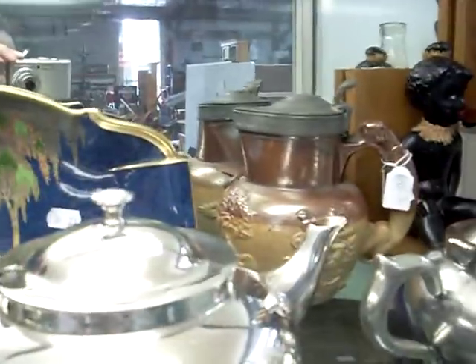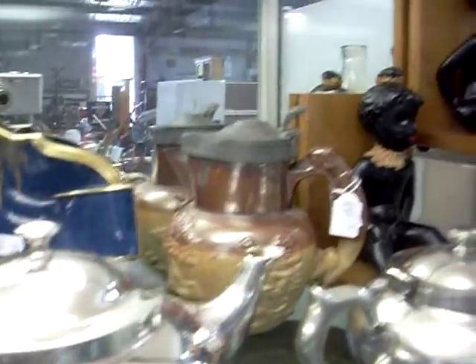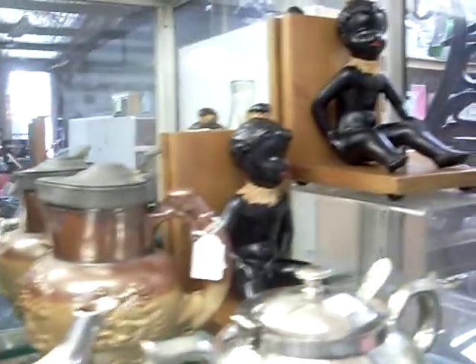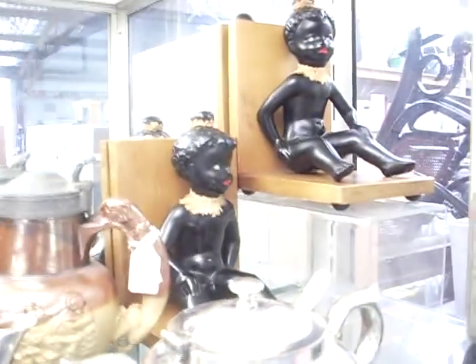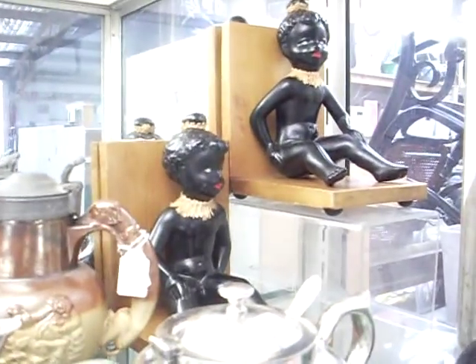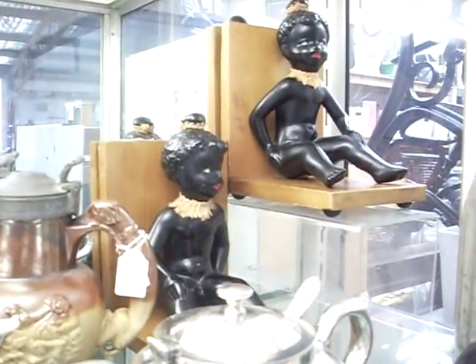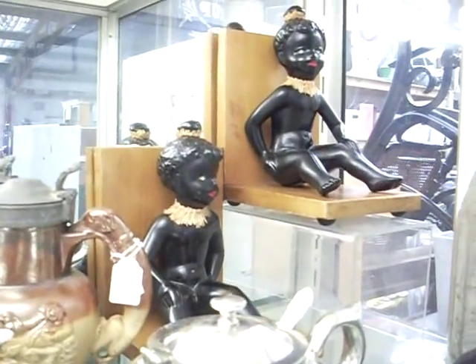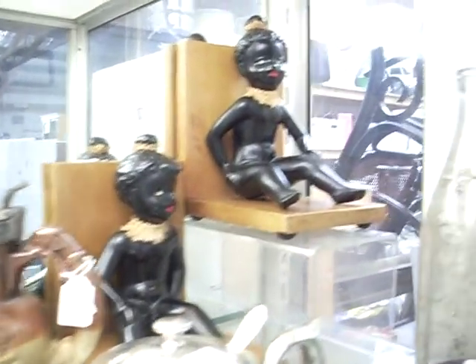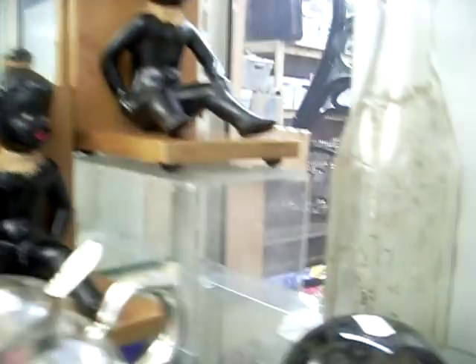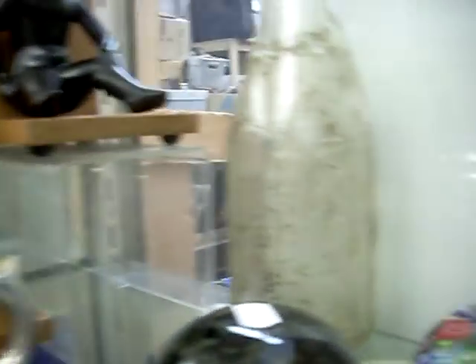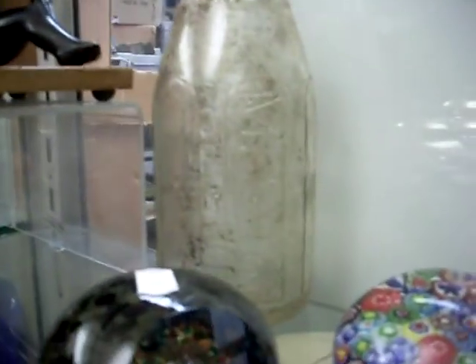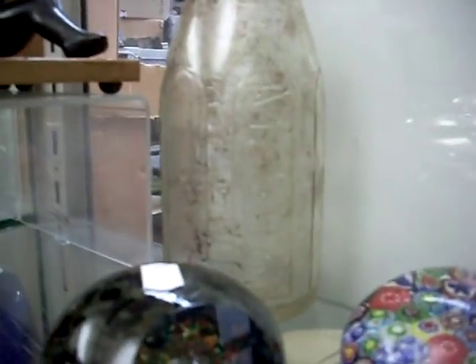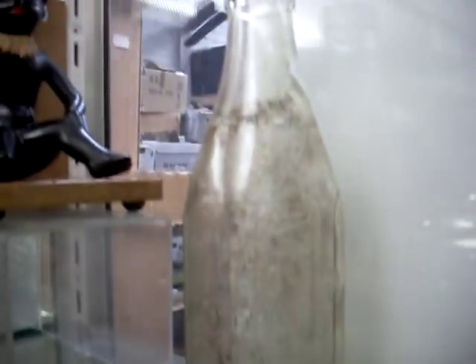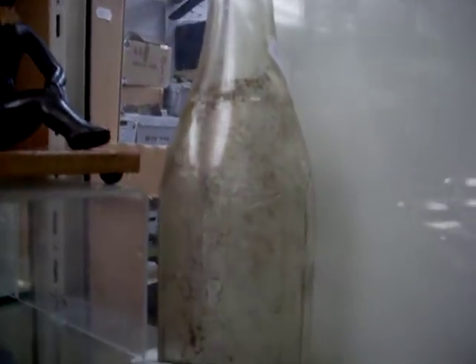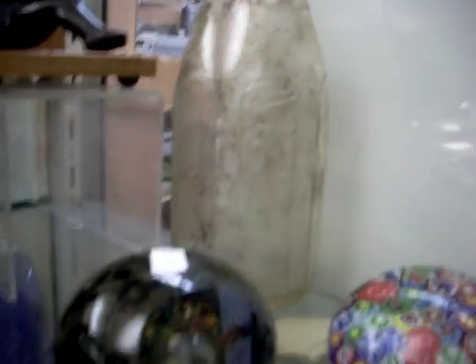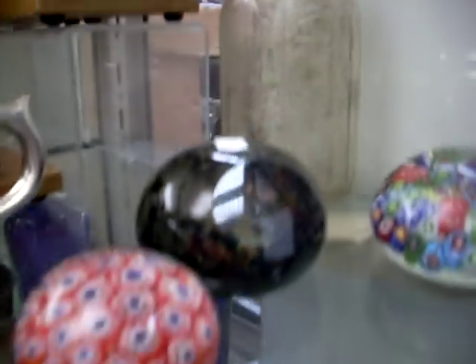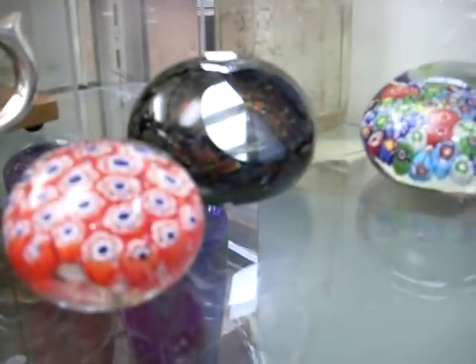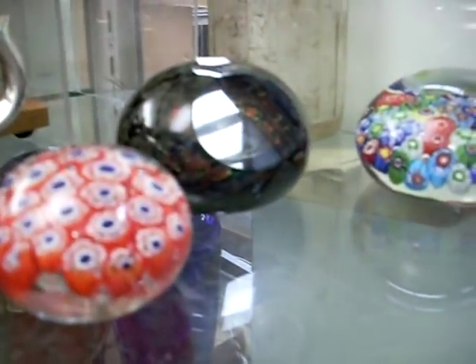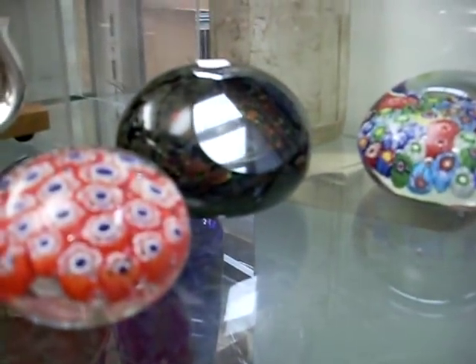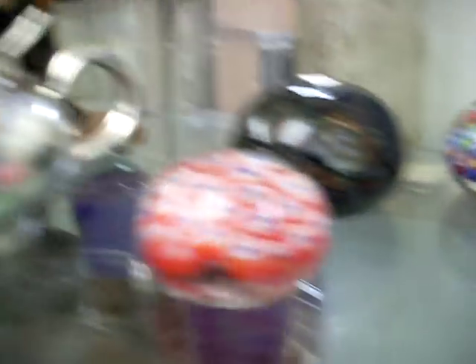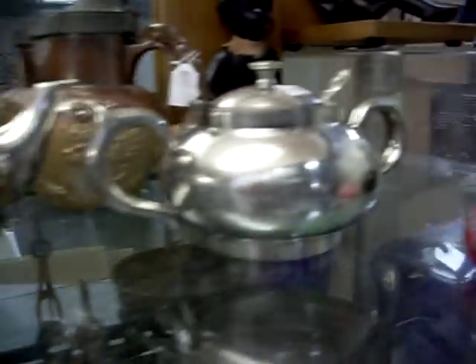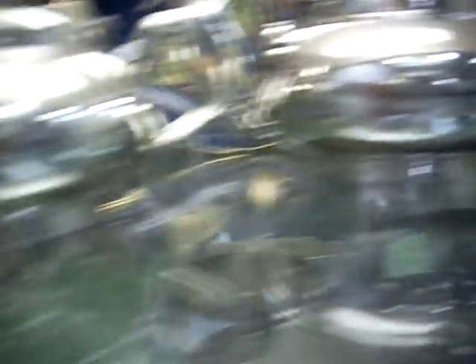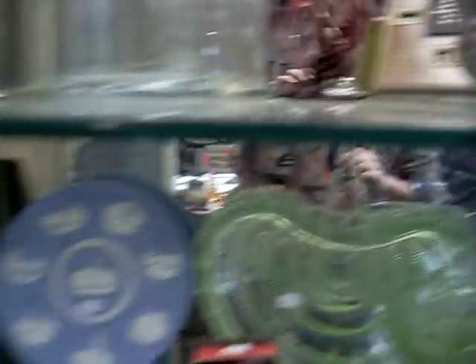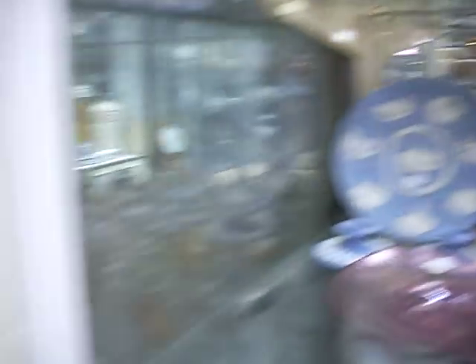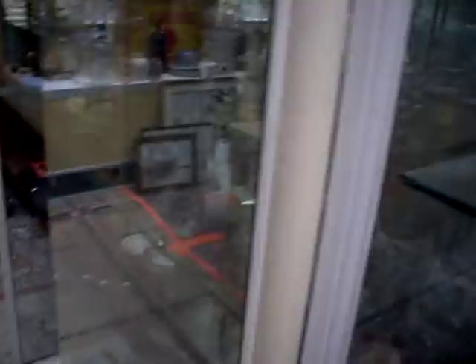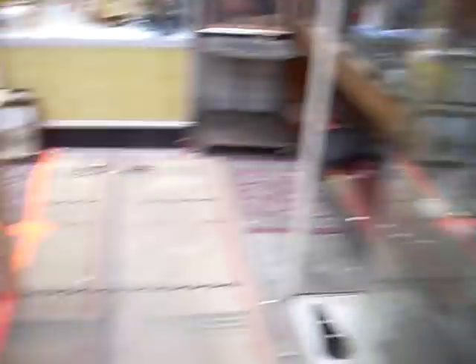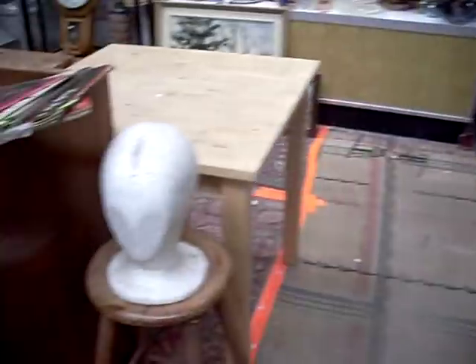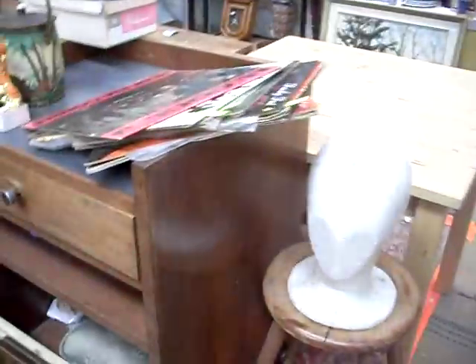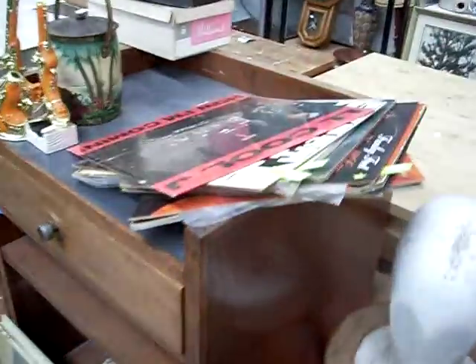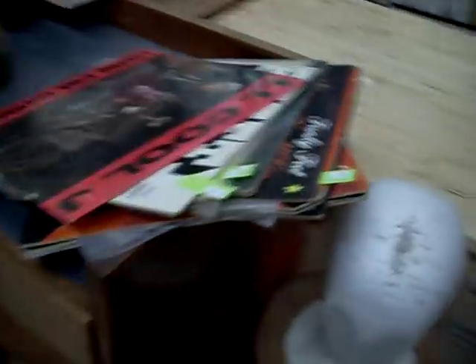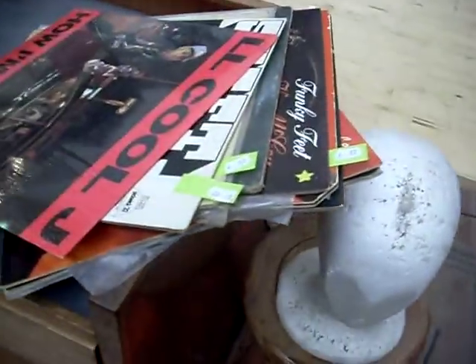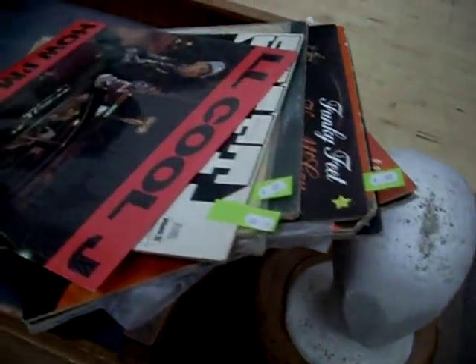Doulton jug. Lovely little pair of bookends with the little island girls. Old Mobil Oil embossed bottle. Some nice little paperweights.